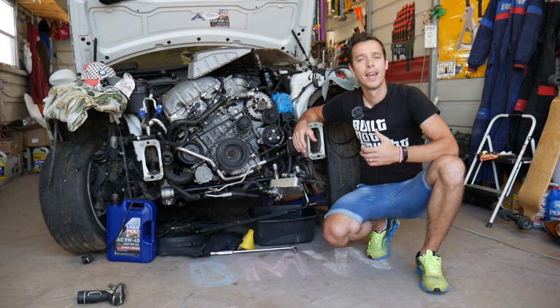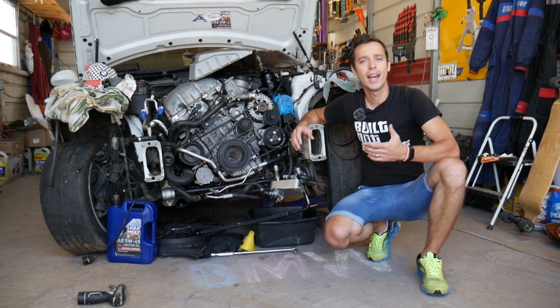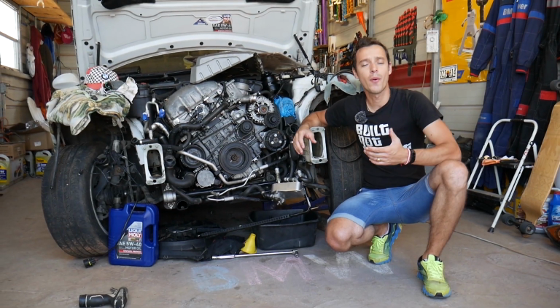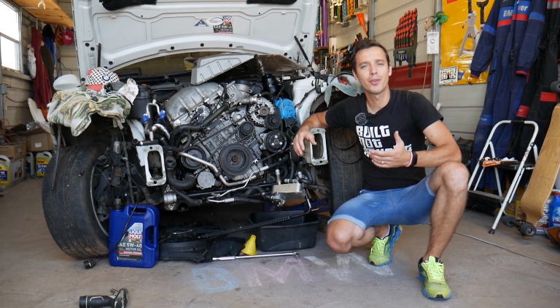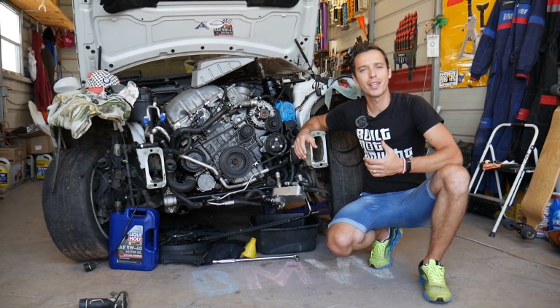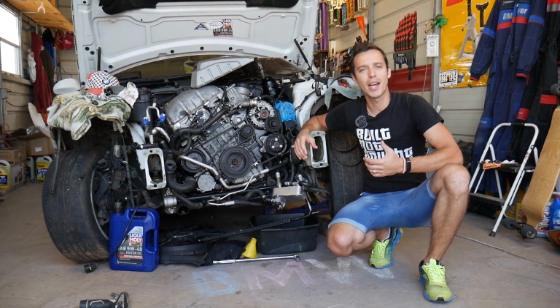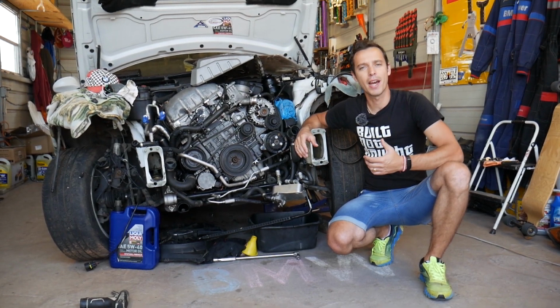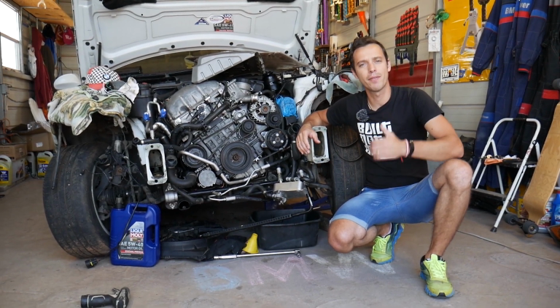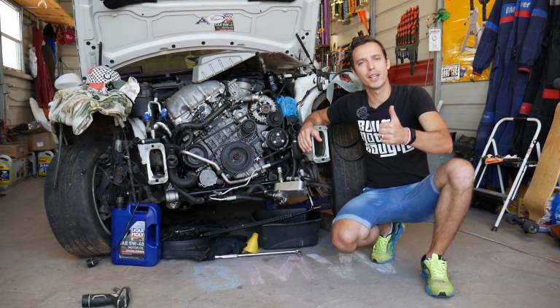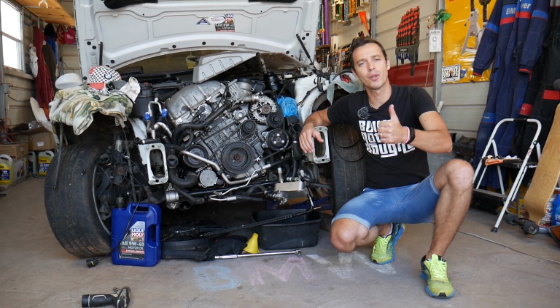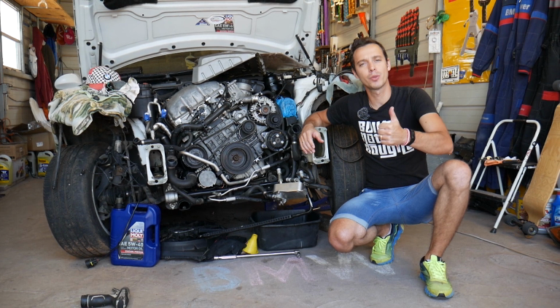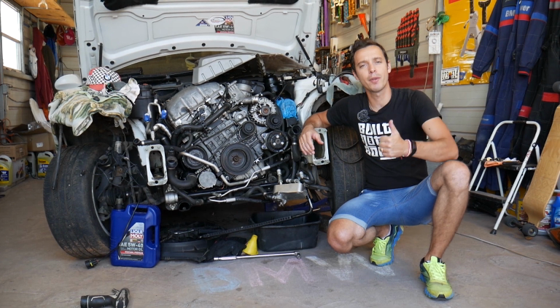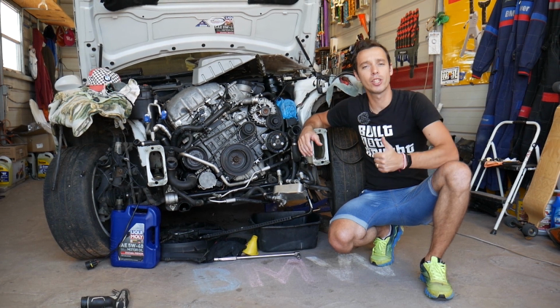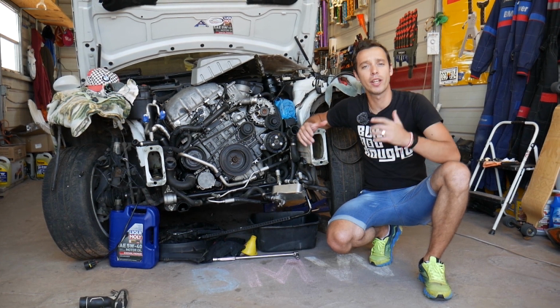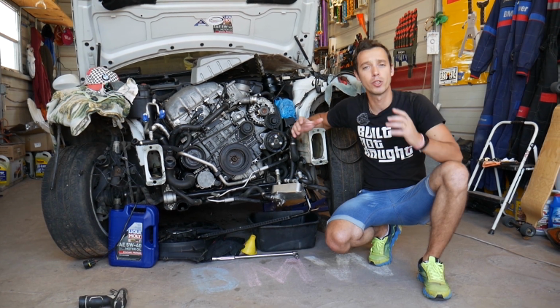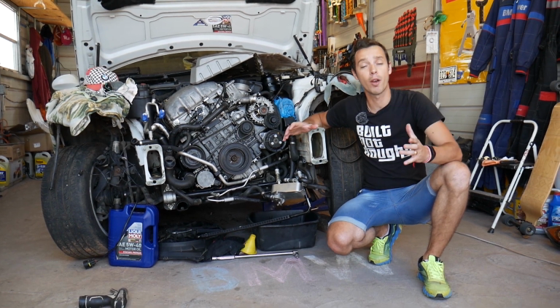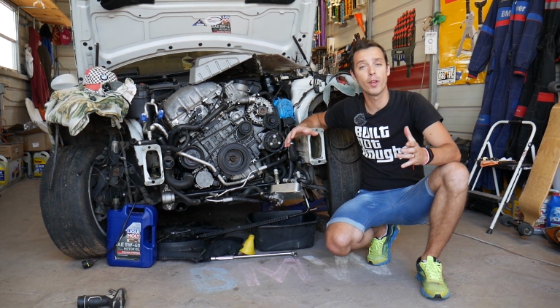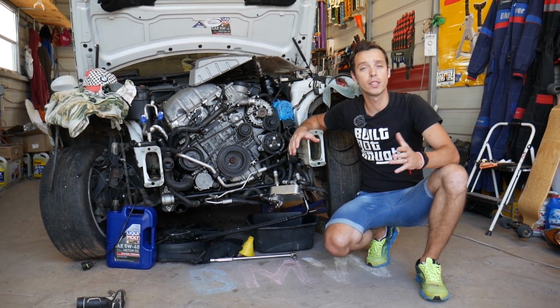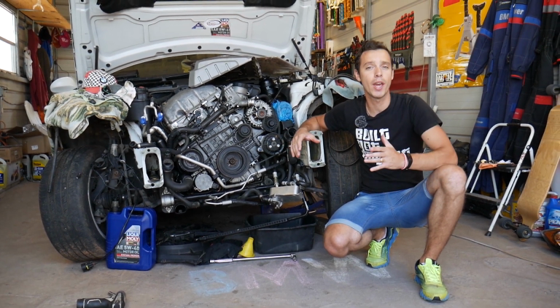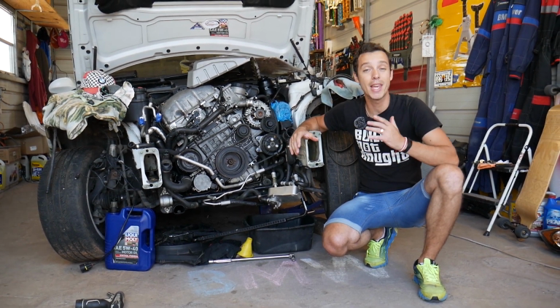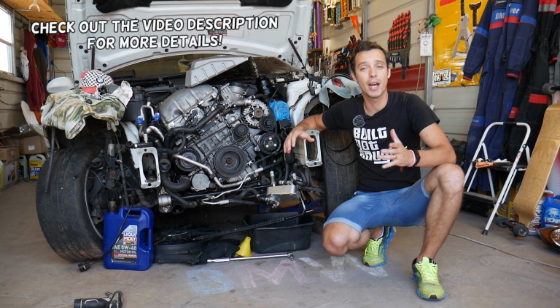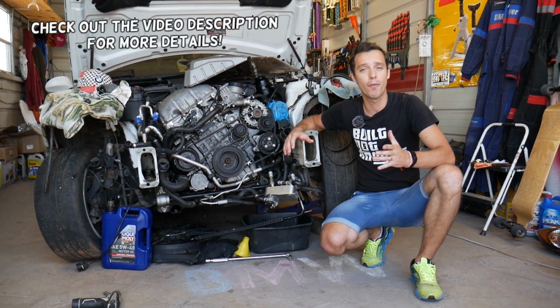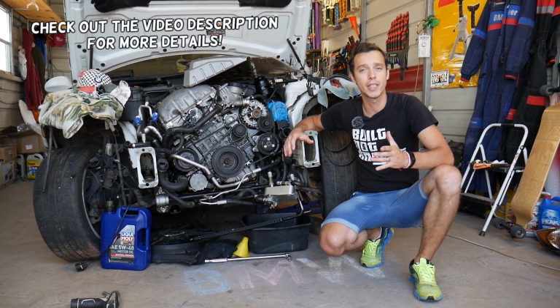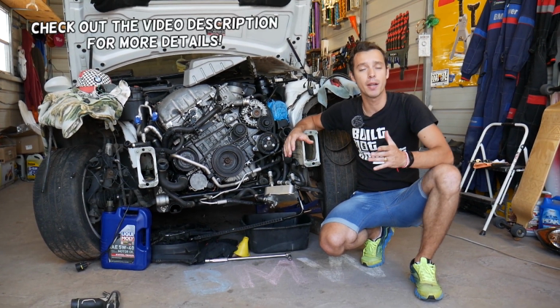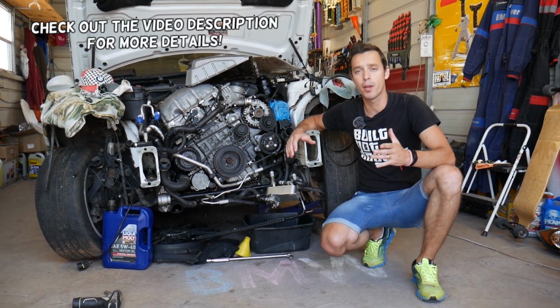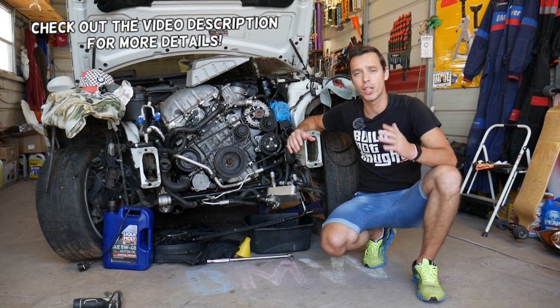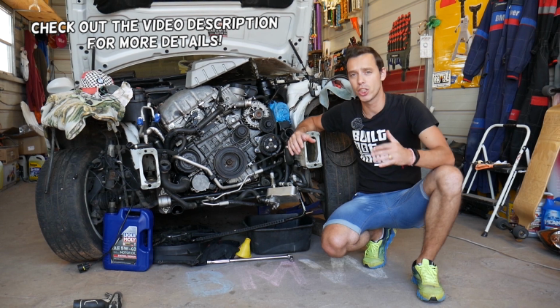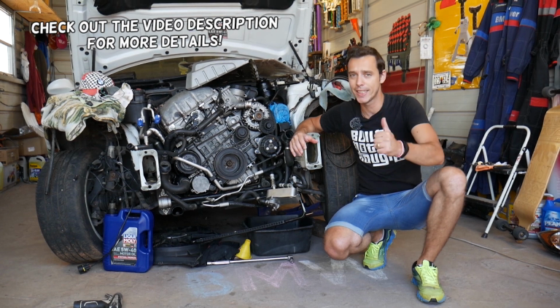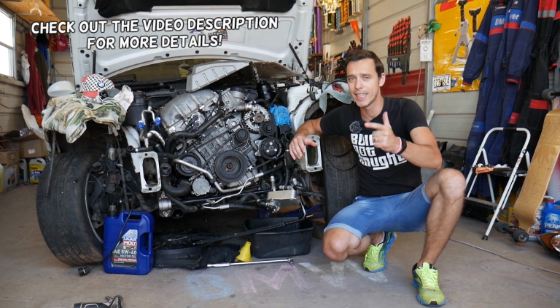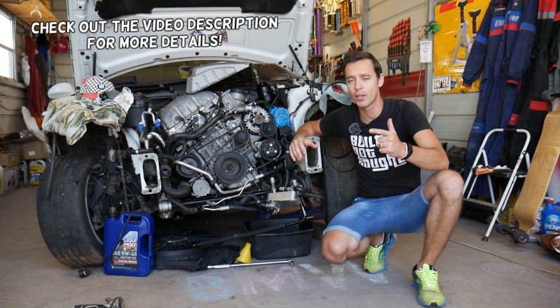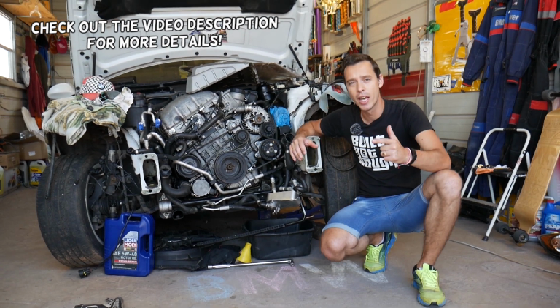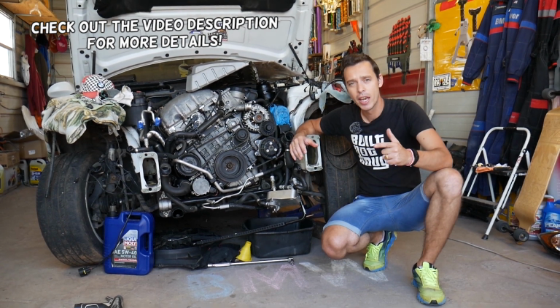Hey guys, welcome back to Electrical Car Repair Life. Thank you for watching and subscribing to the channel. Today will be a super helpful video if you have a BMW 5 Series — I'm talking about generation E60 and E61.